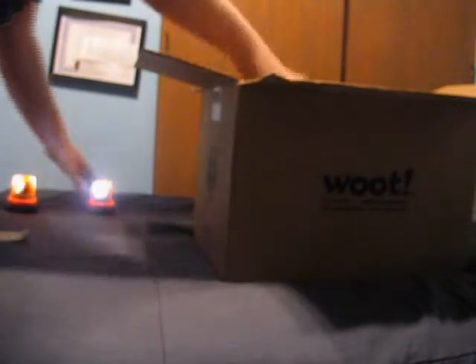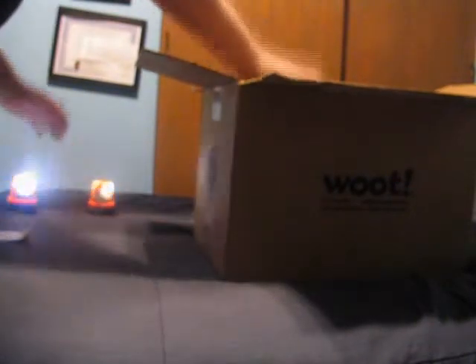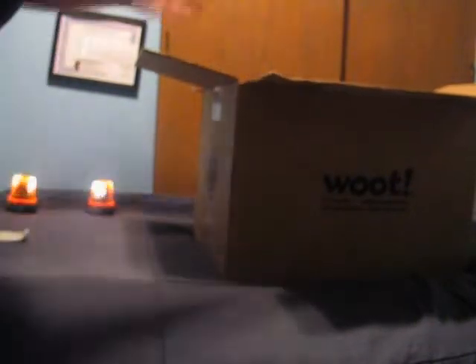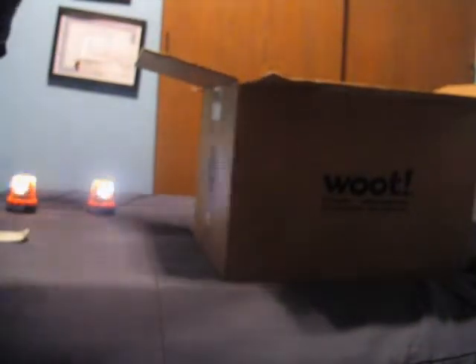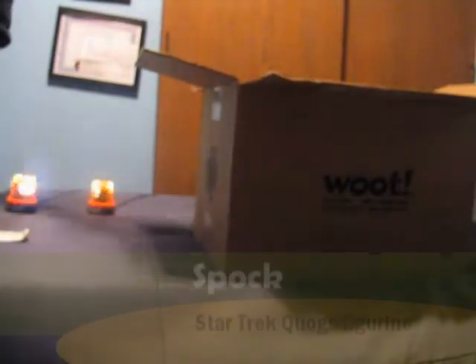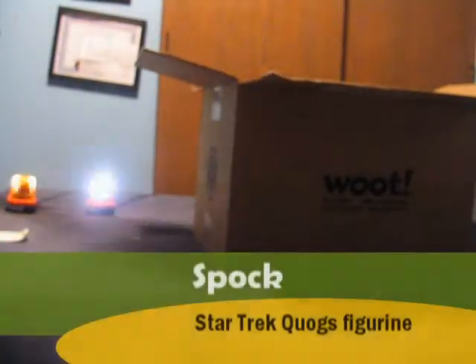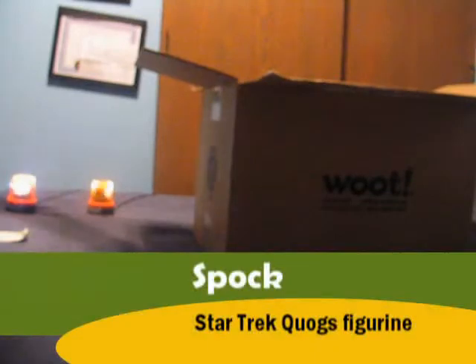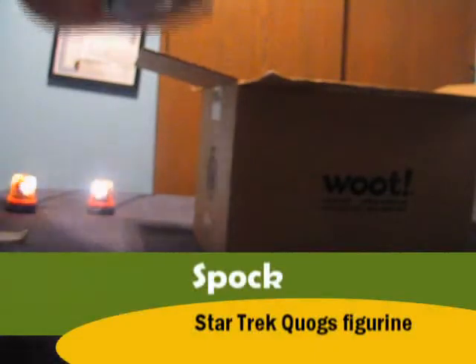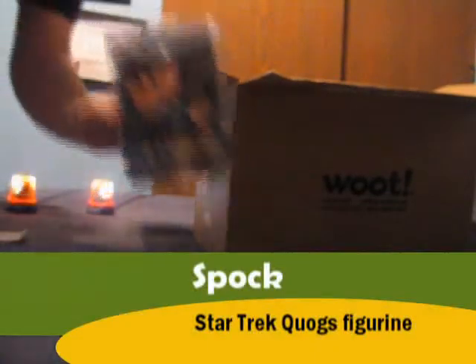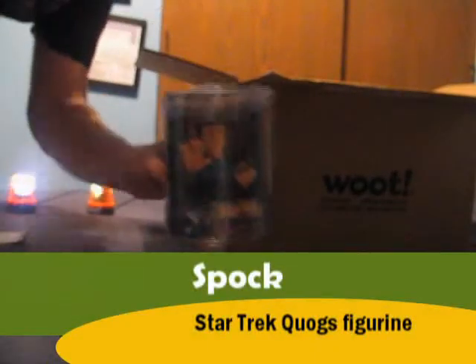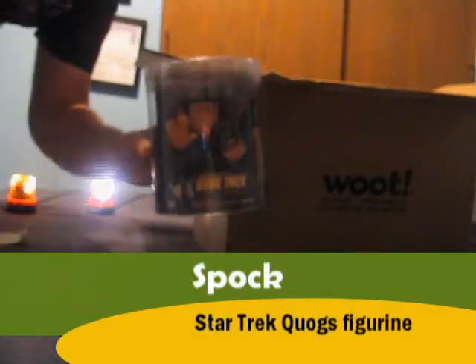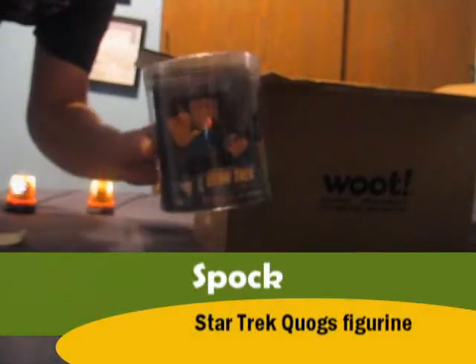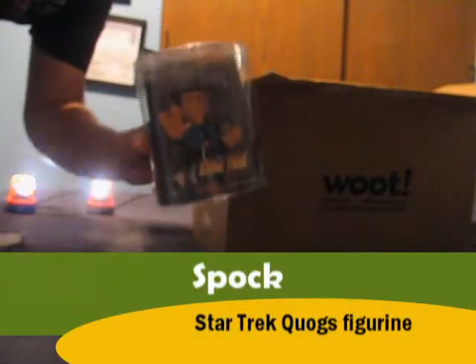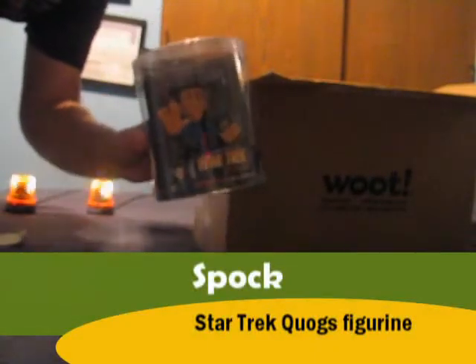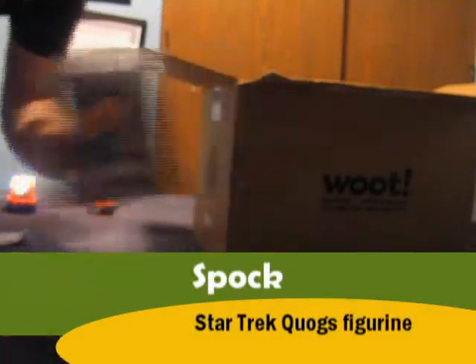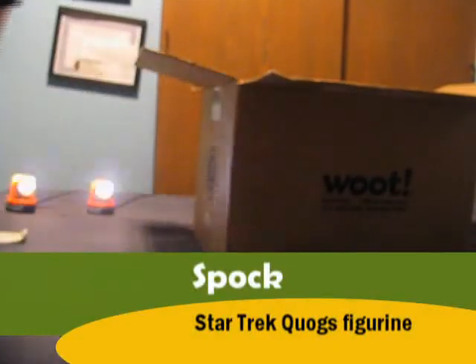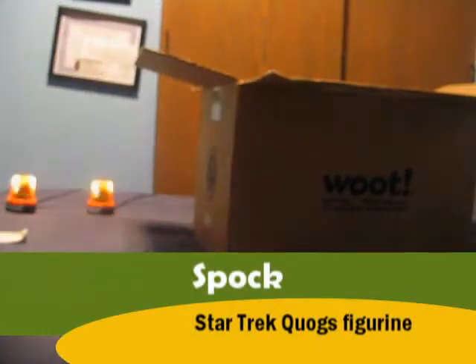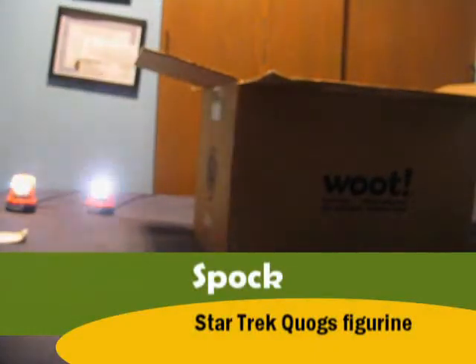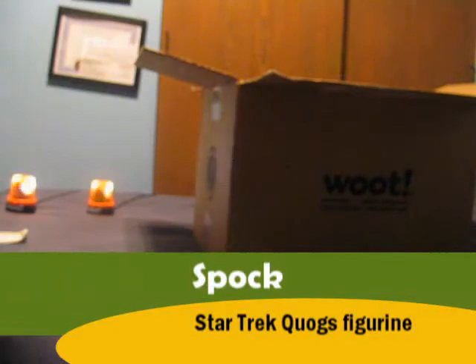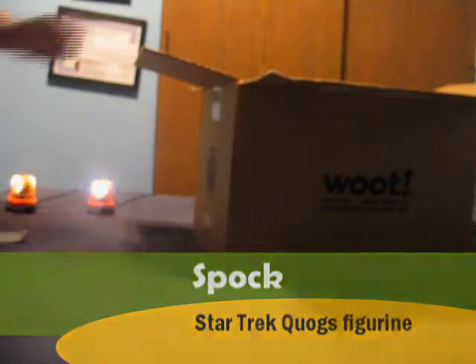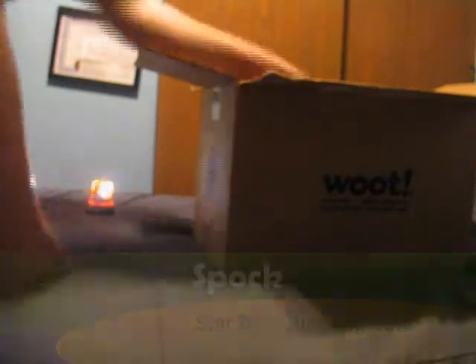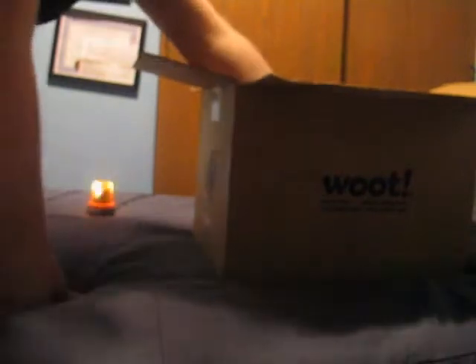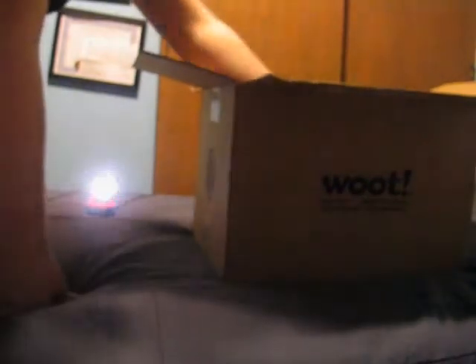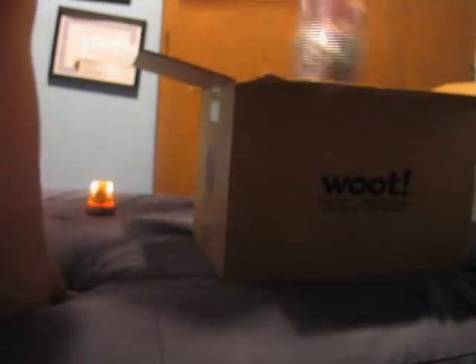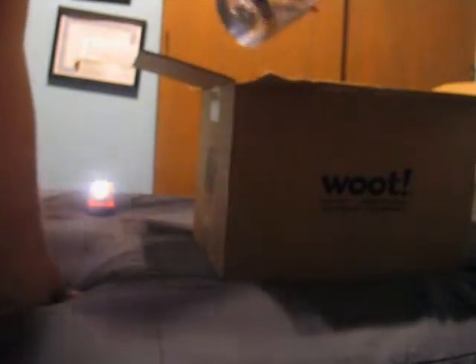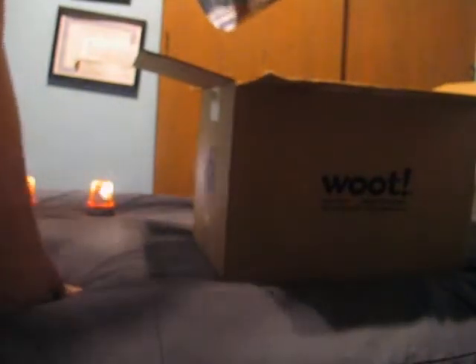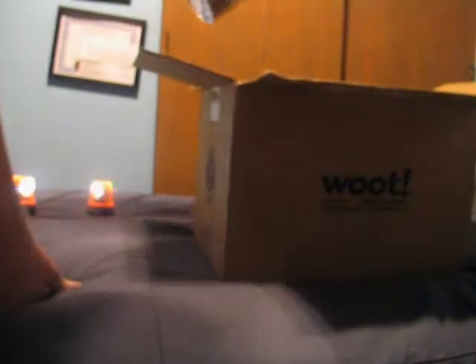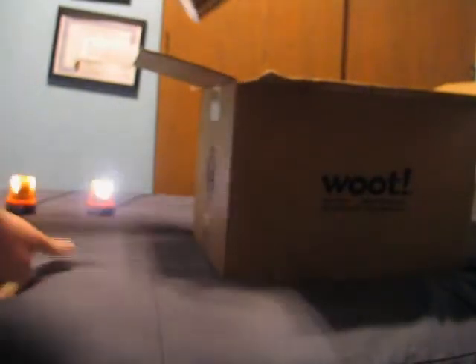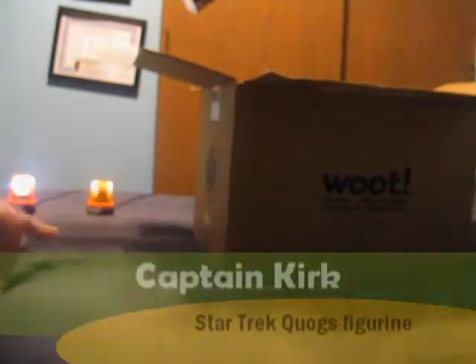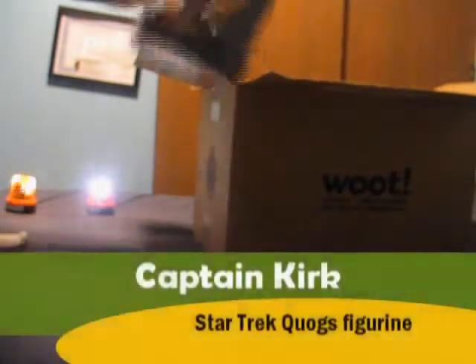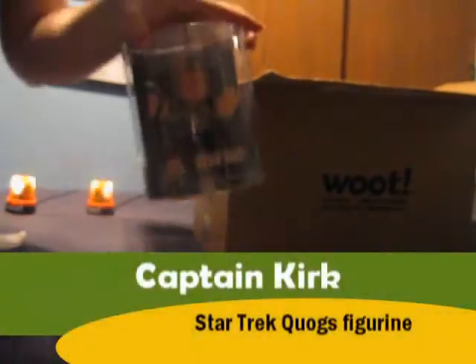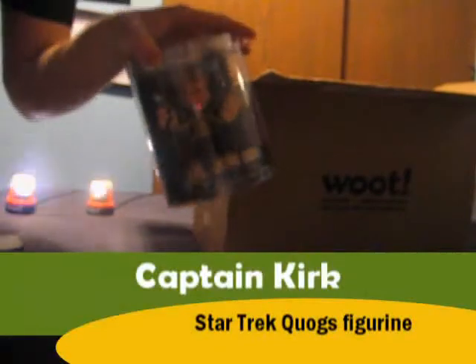For the items, we have one — Spock. There's Spock. Say hi. Kirk. Say hi, Kirk.